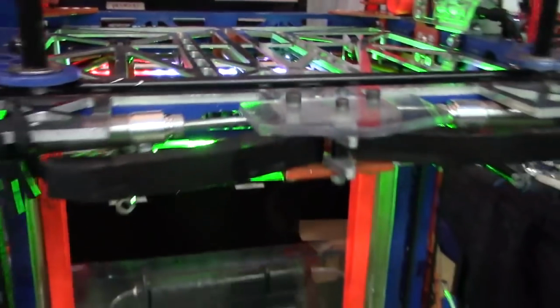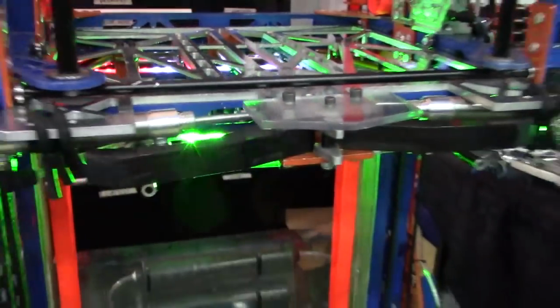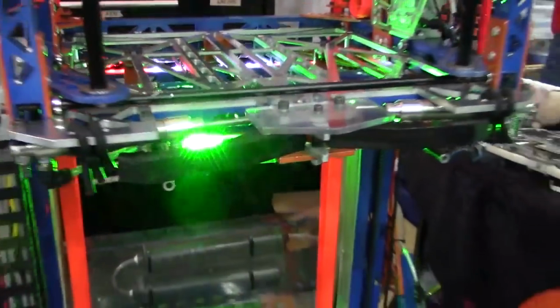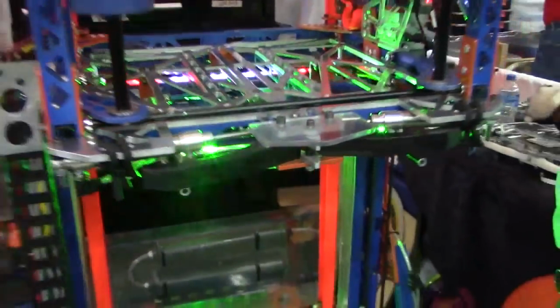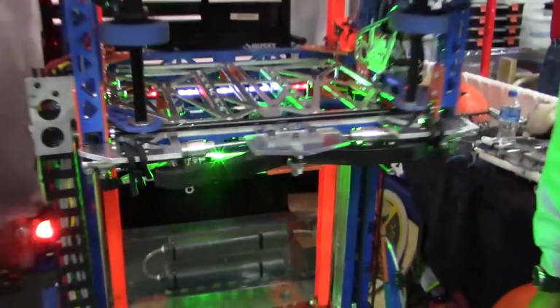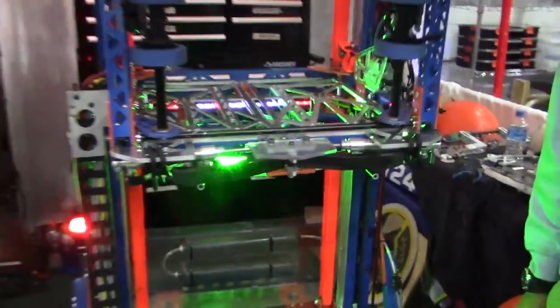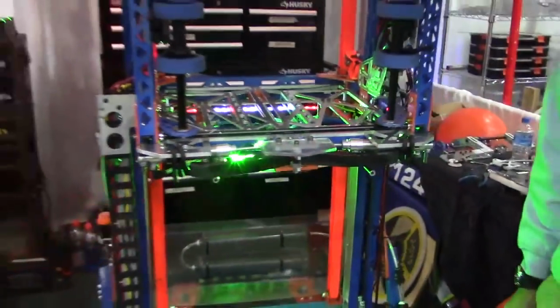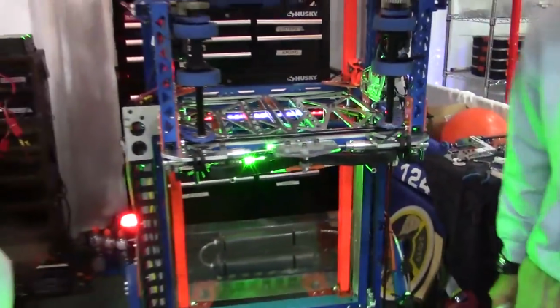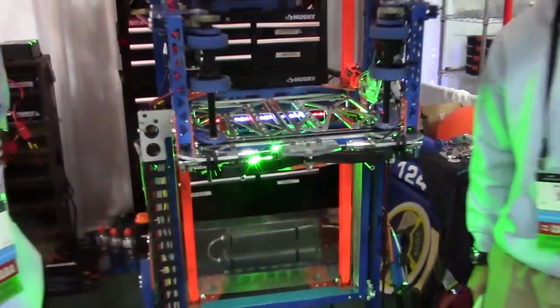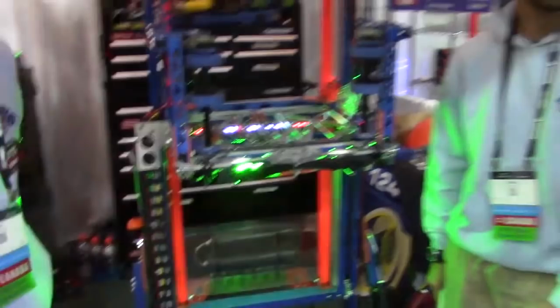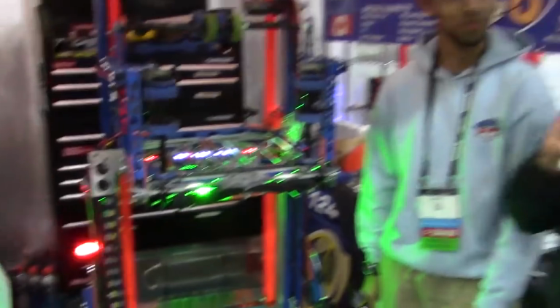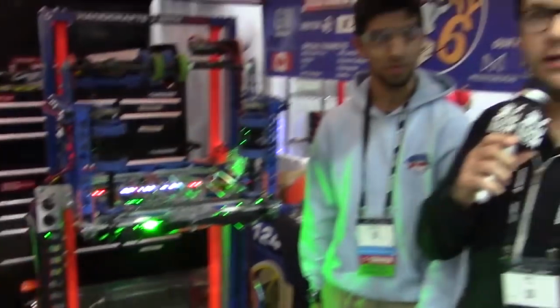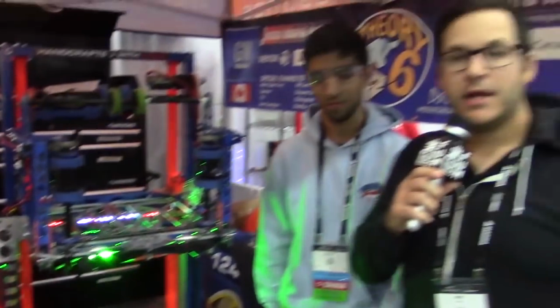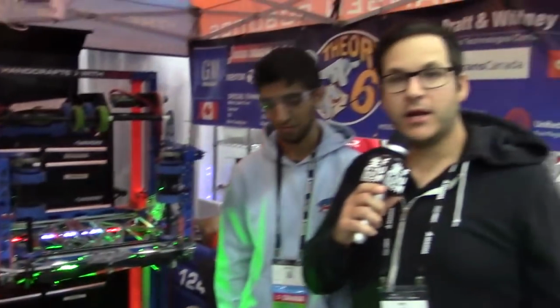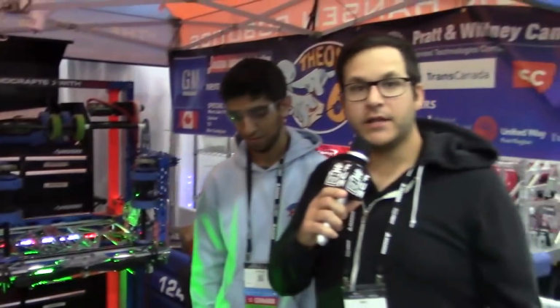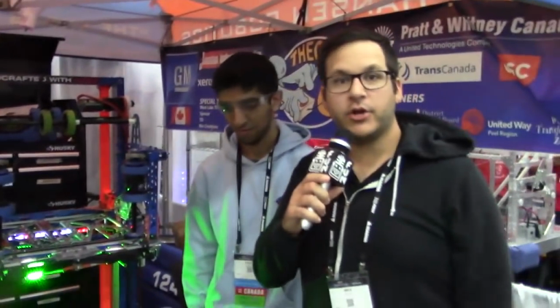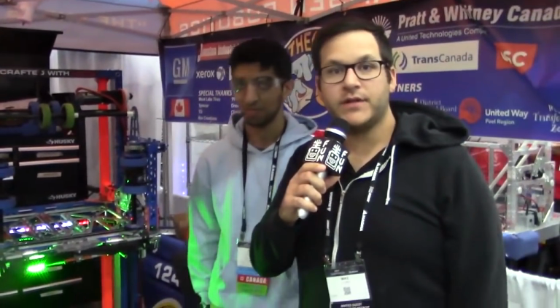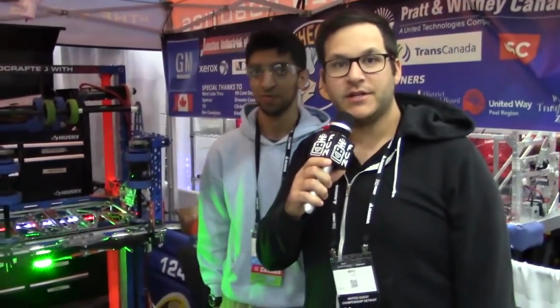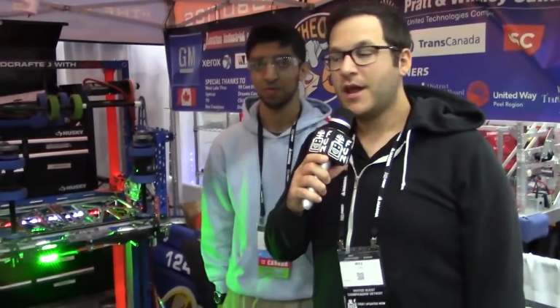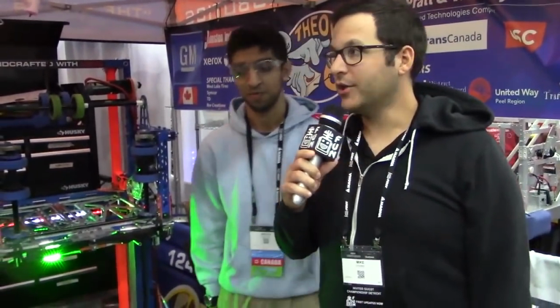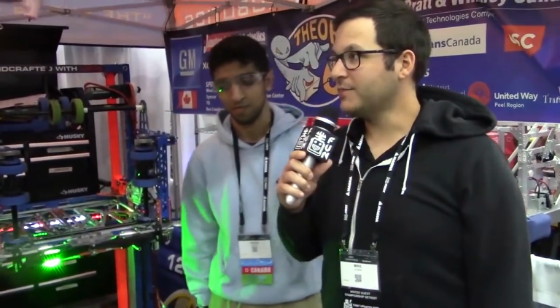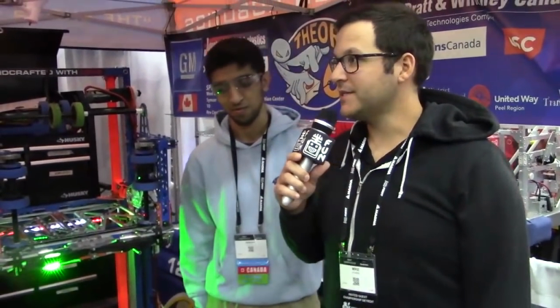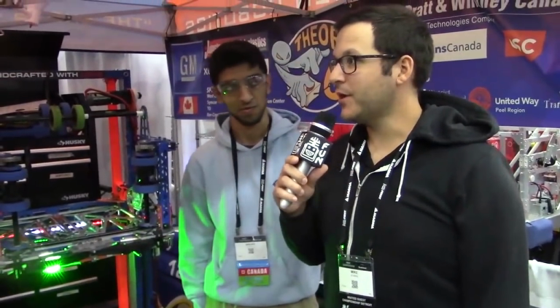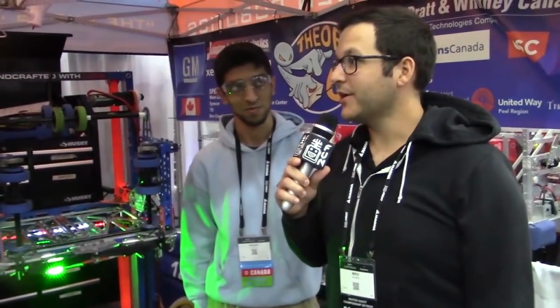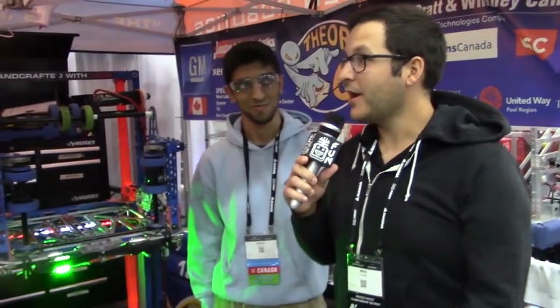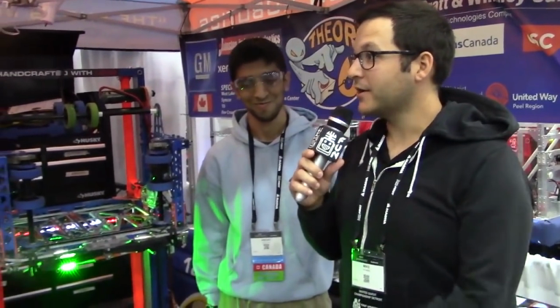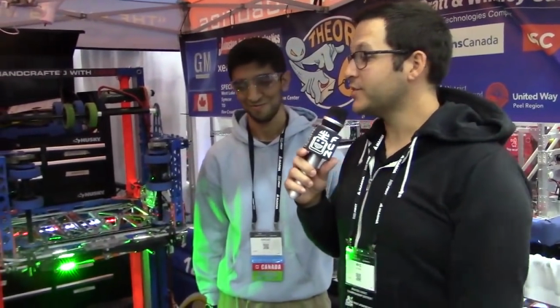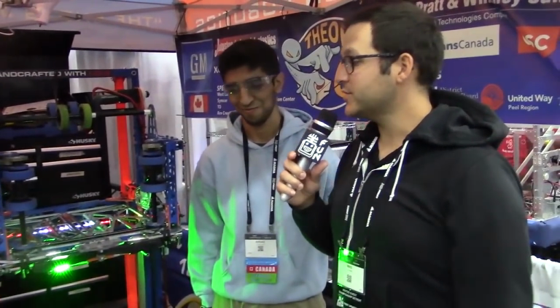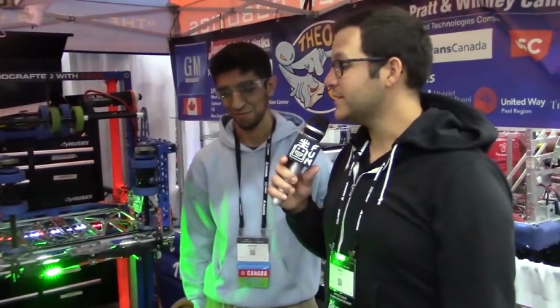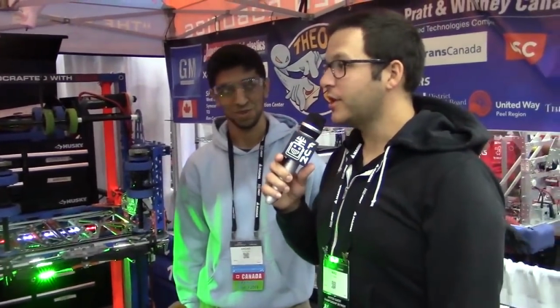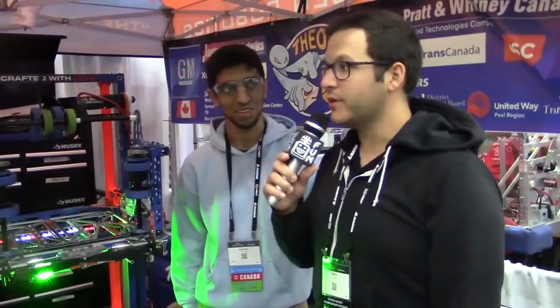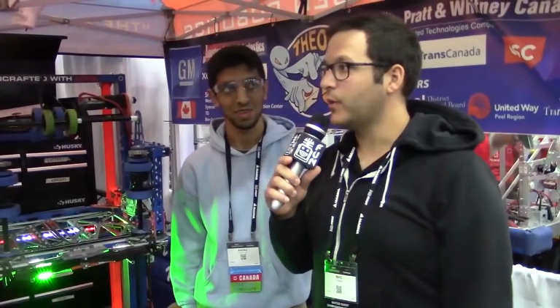An amazing season so far for 1241 here again in the Curie Division, looking to make a deep run here. Congratulations, guys, and good luck the rest of the way.